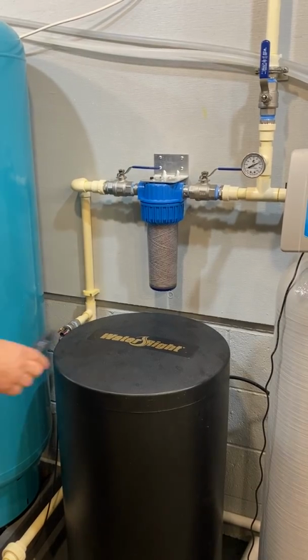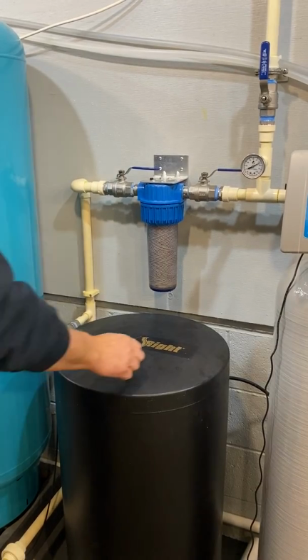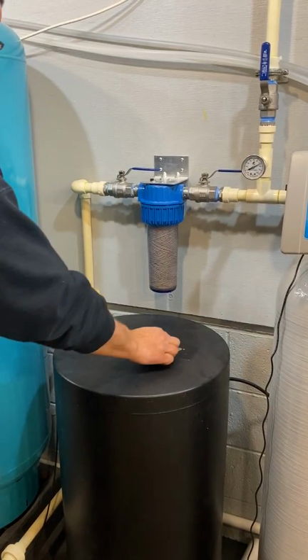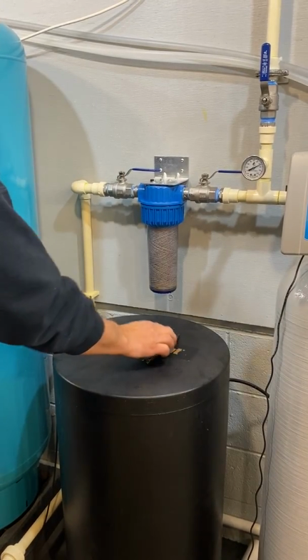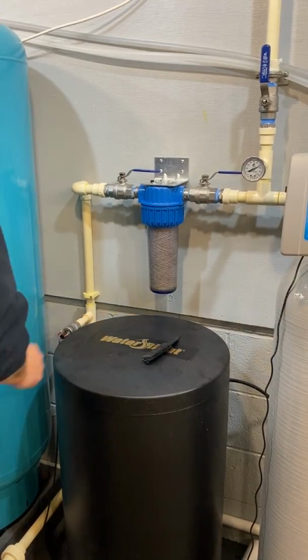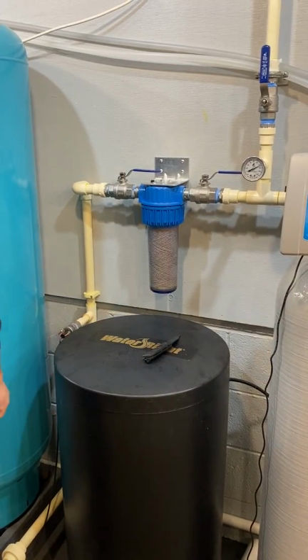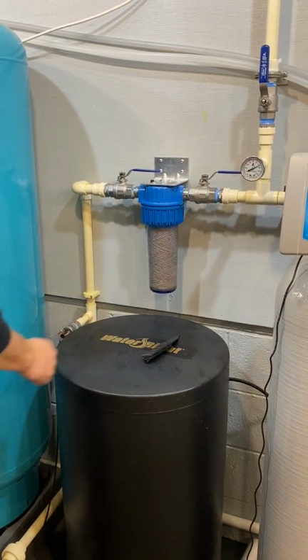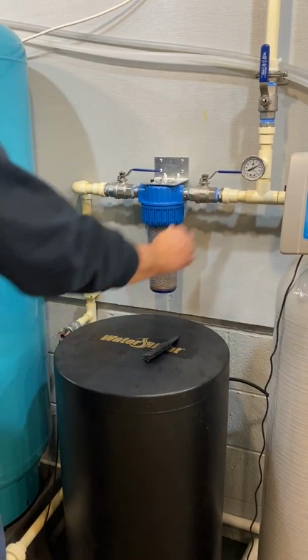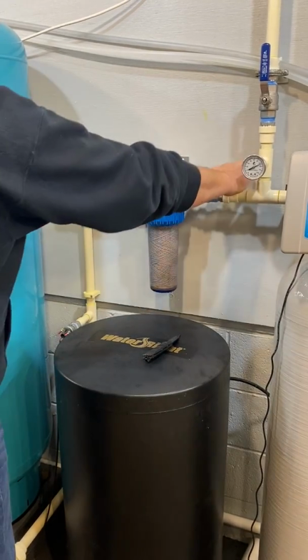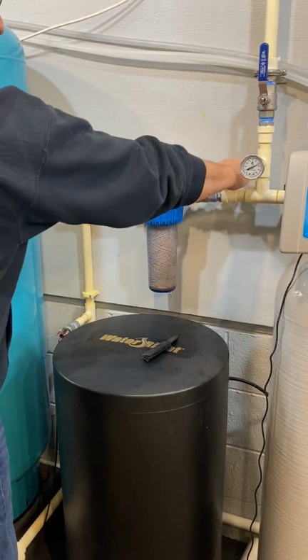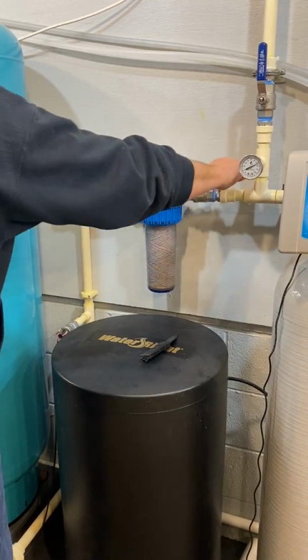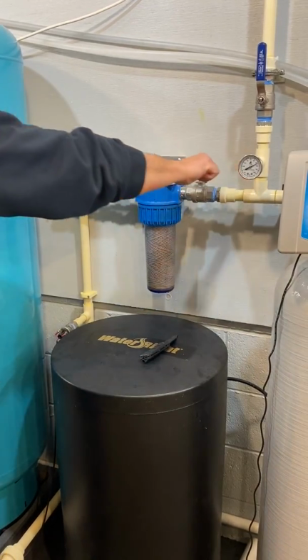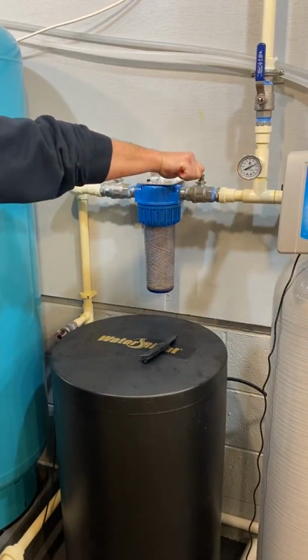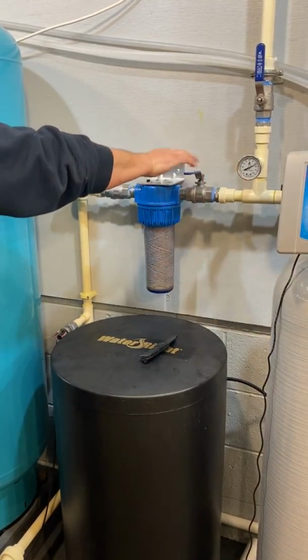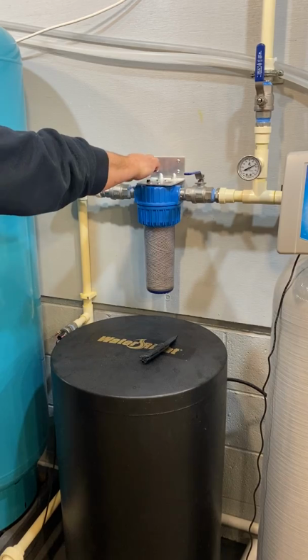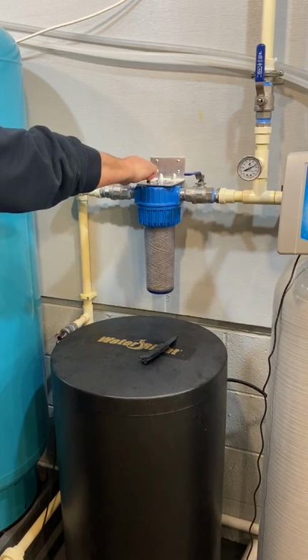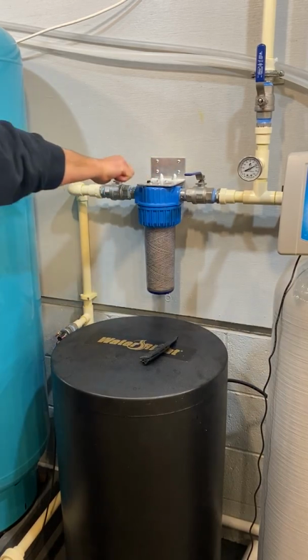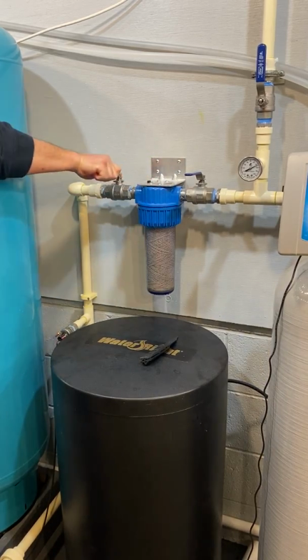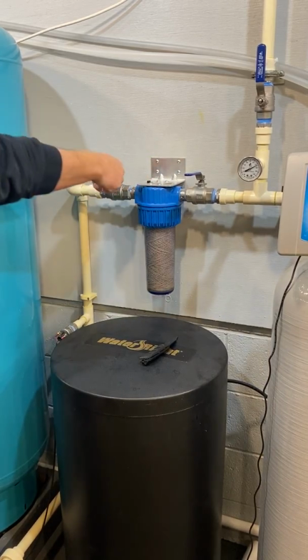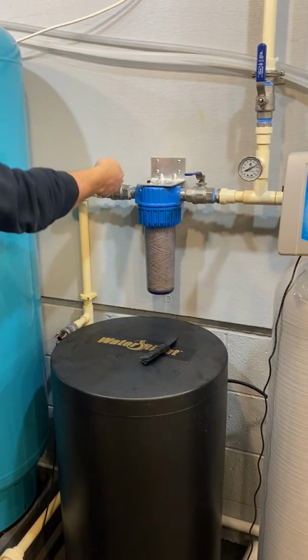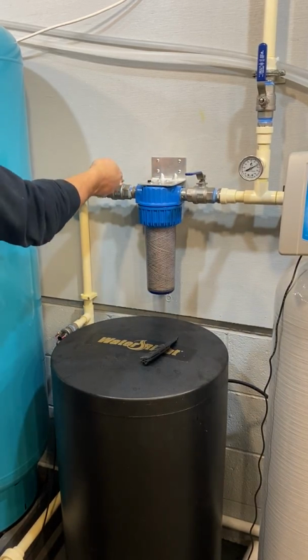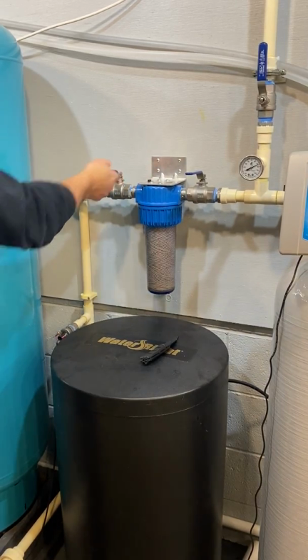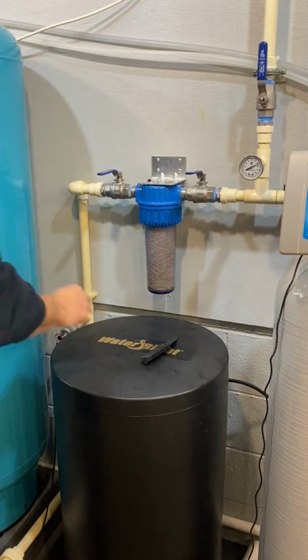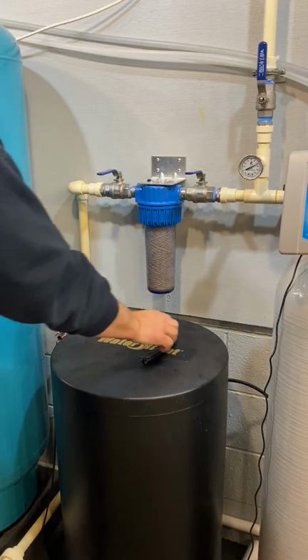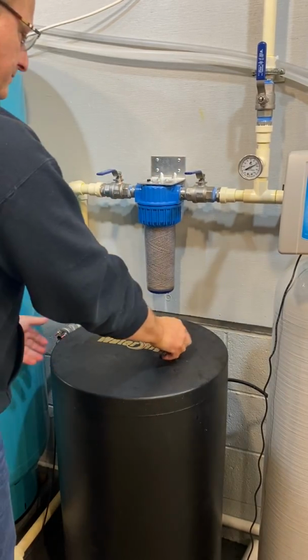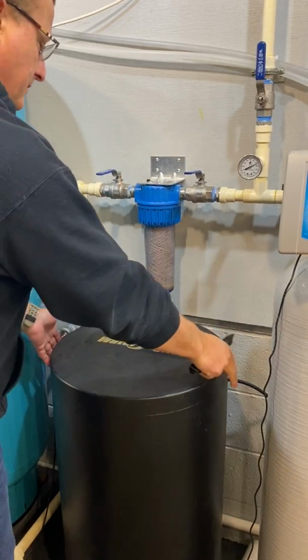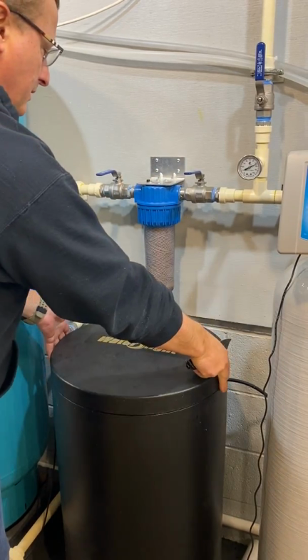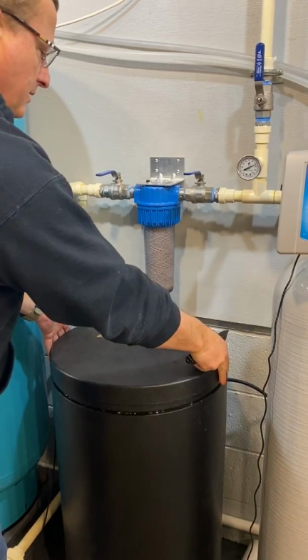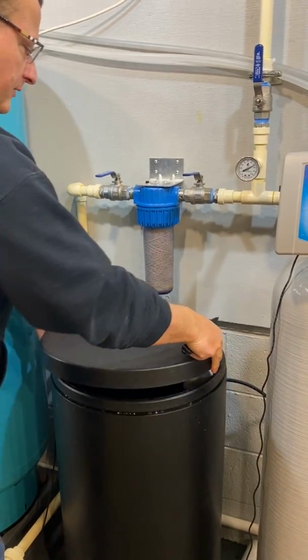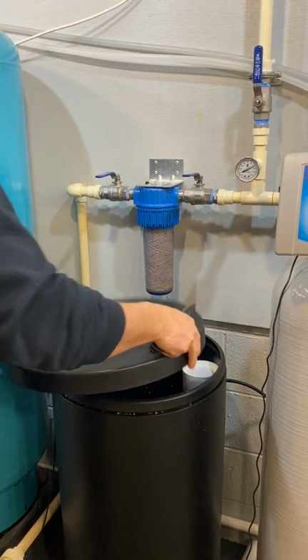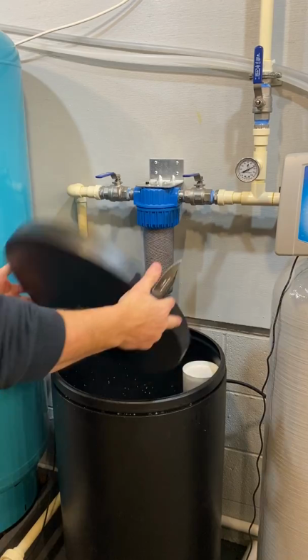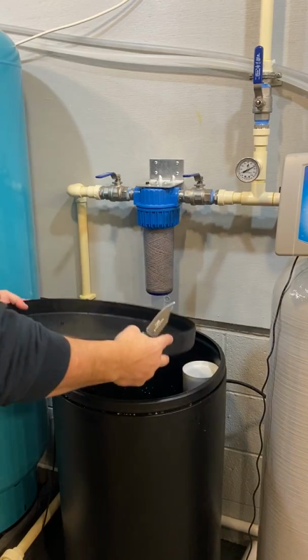Changing a sediment filter. Turn off the water before and after. The direction doesn't matter. Have something to catch the water.